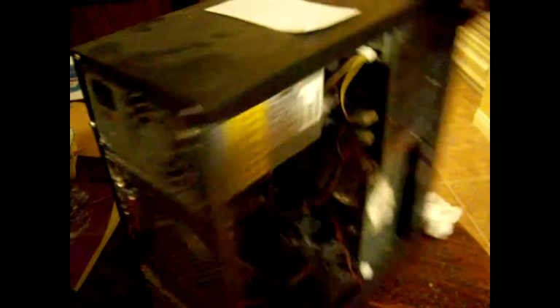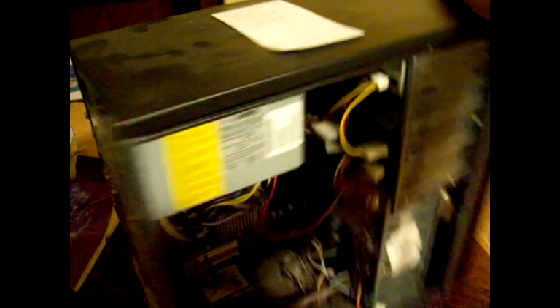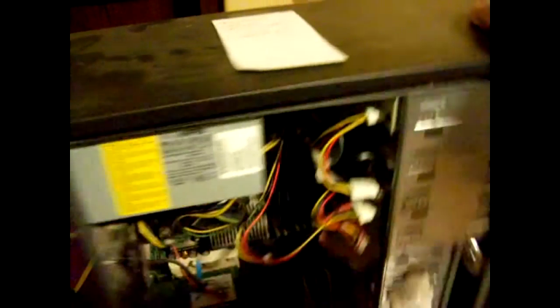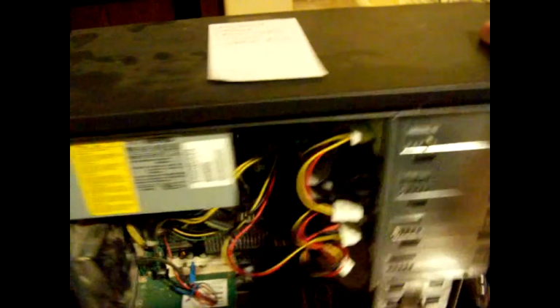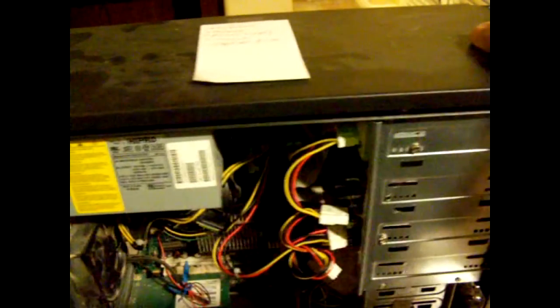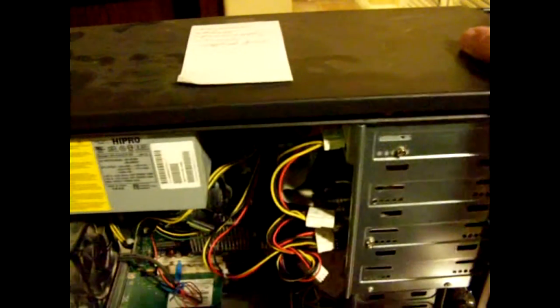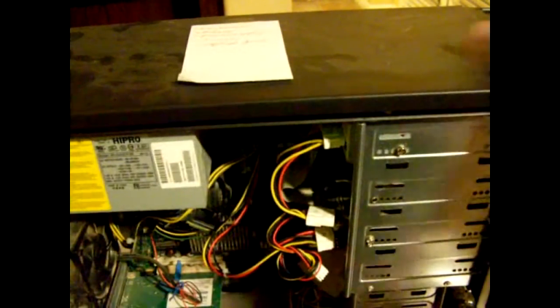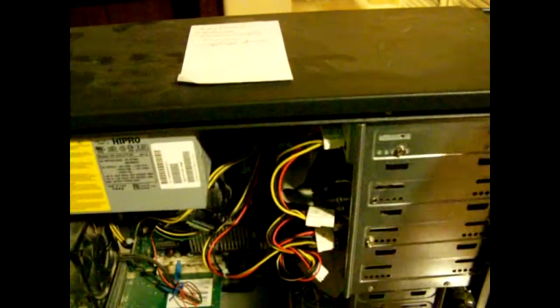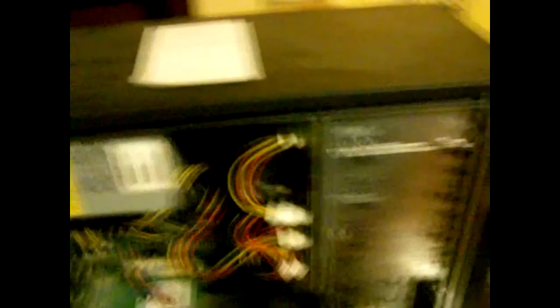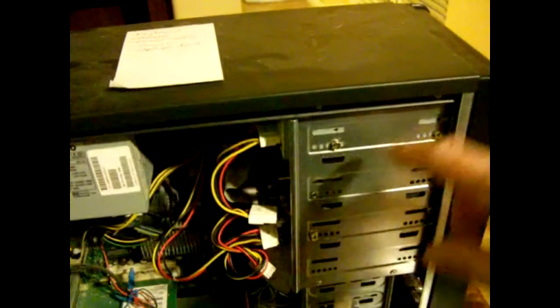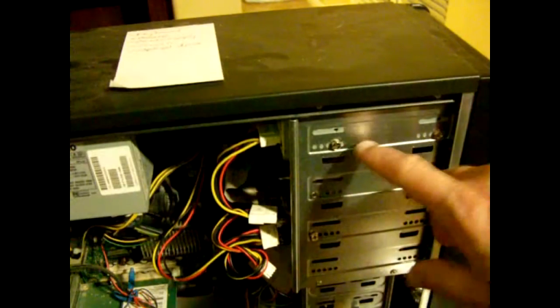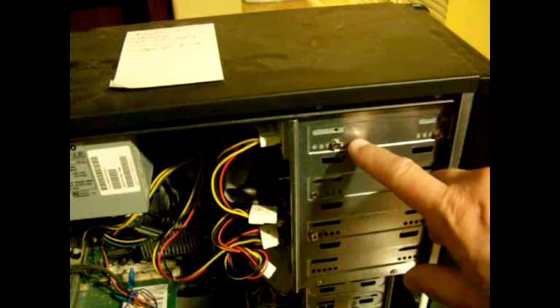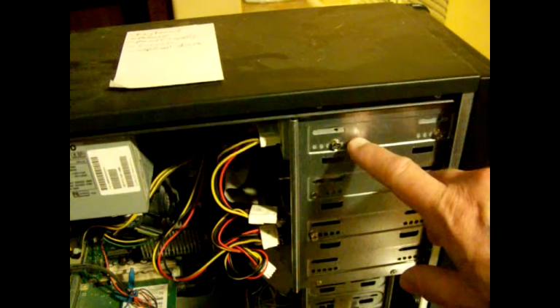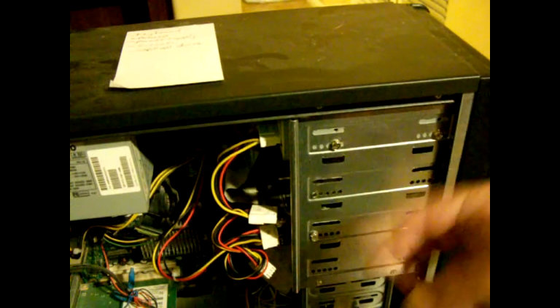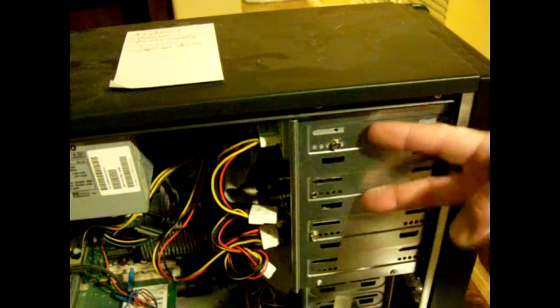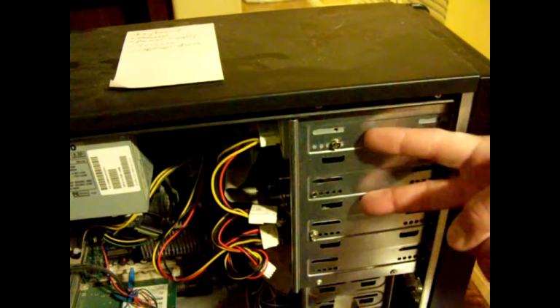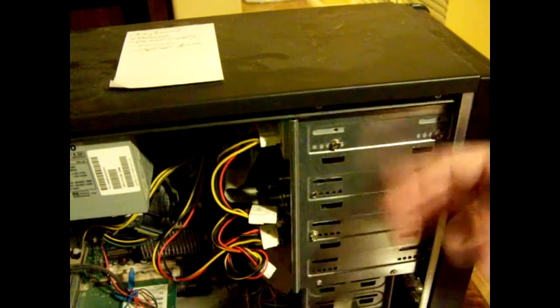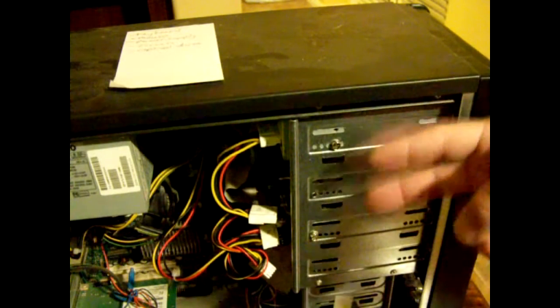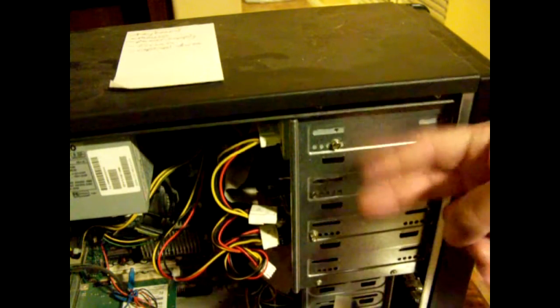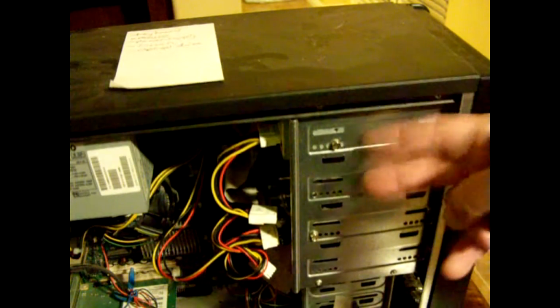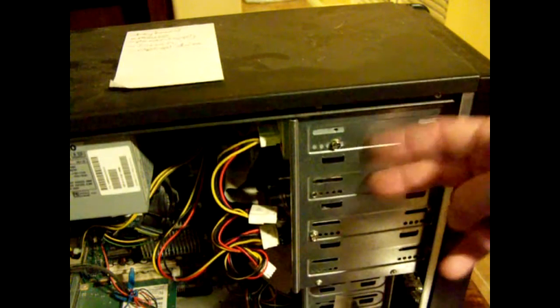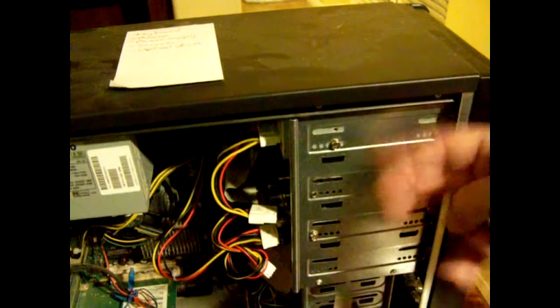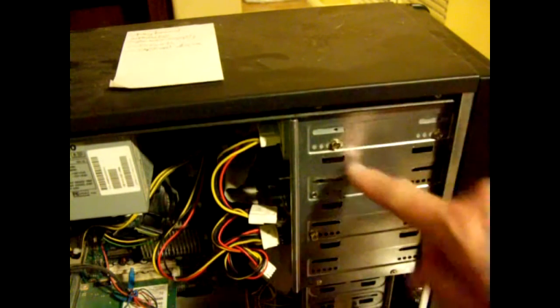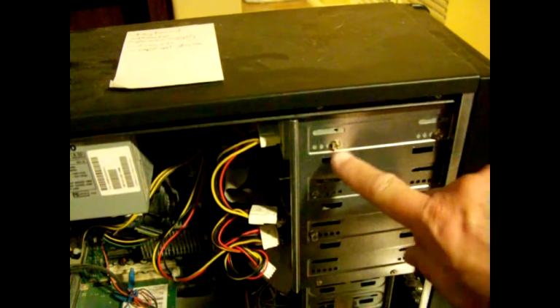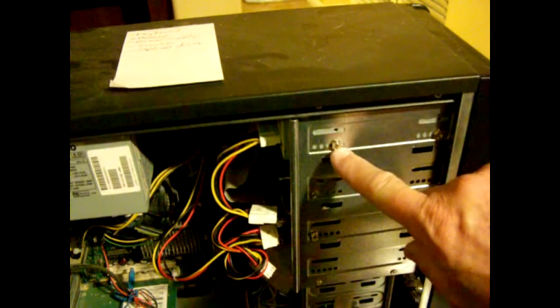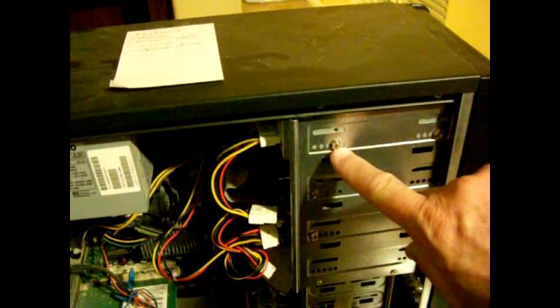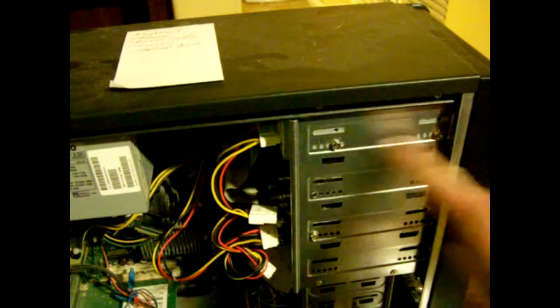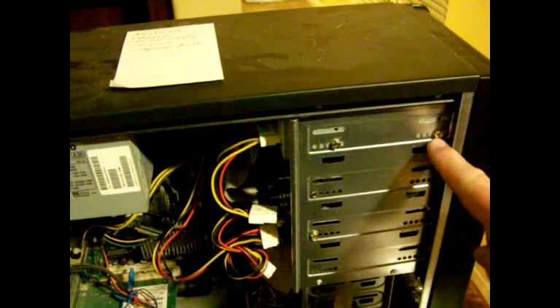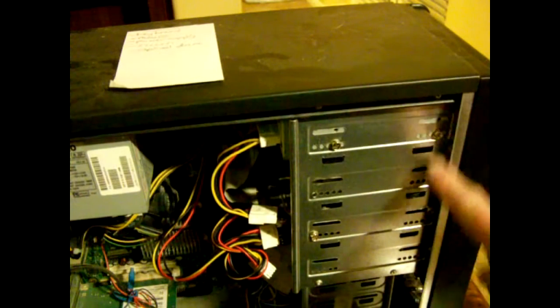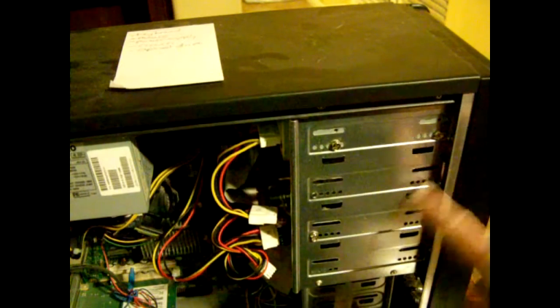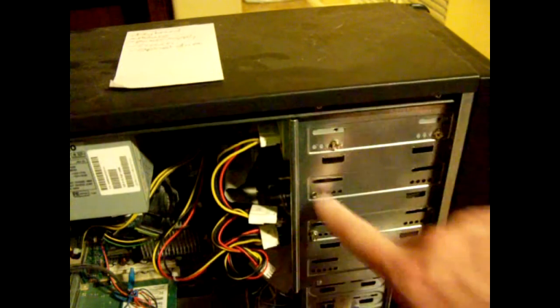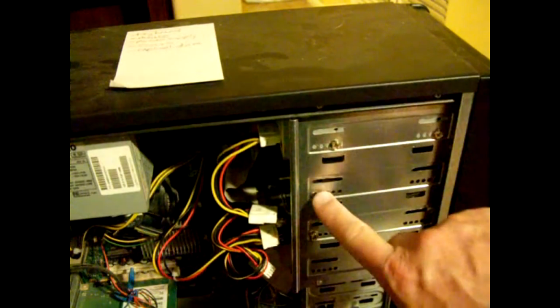Now you can see inside the computer. Typically the DVD or CD-ROM — or if you have two of them — they're usually up top. And they're held by Phillips head screws here and here, here and here, here and here.